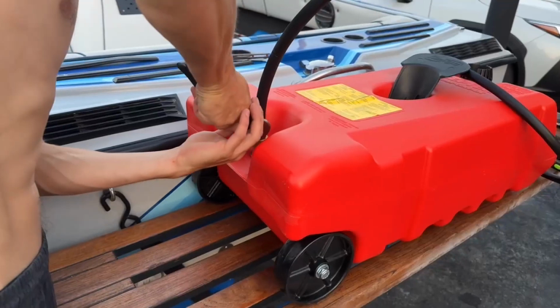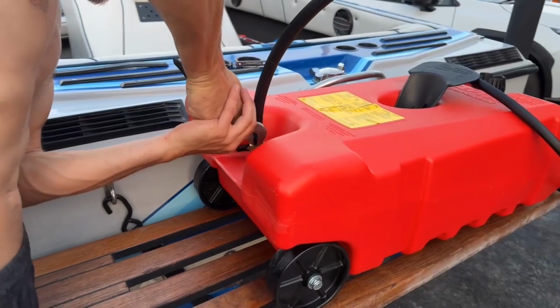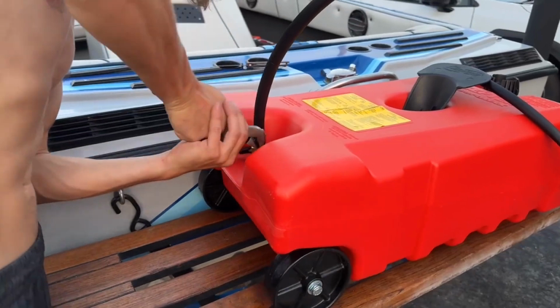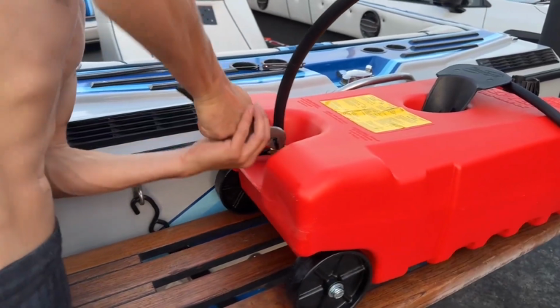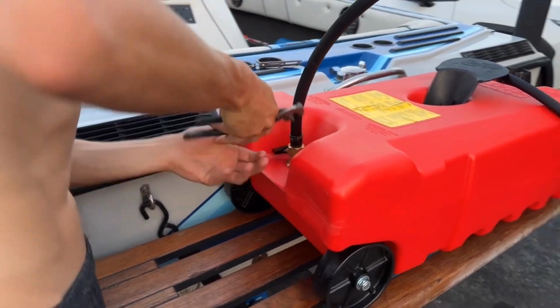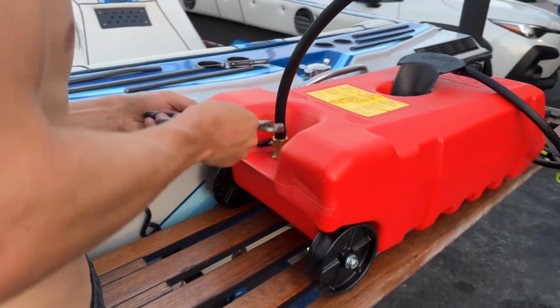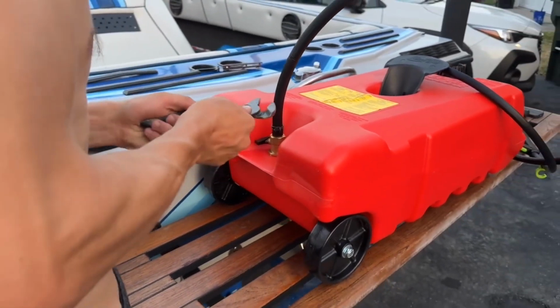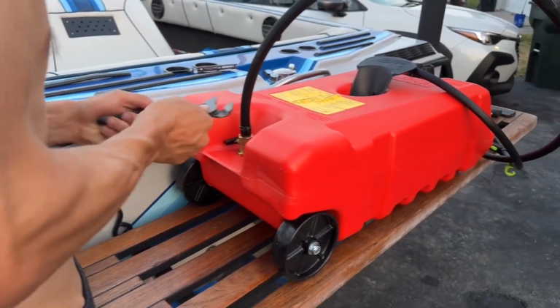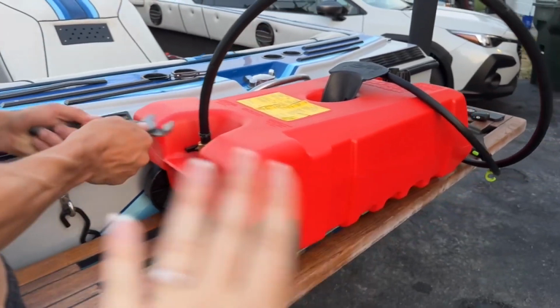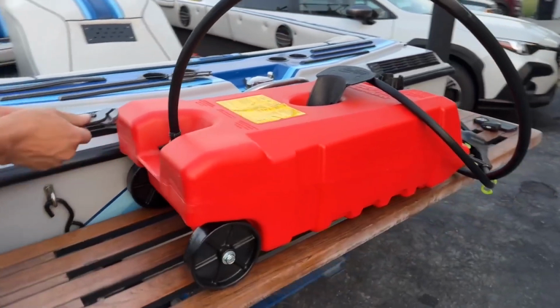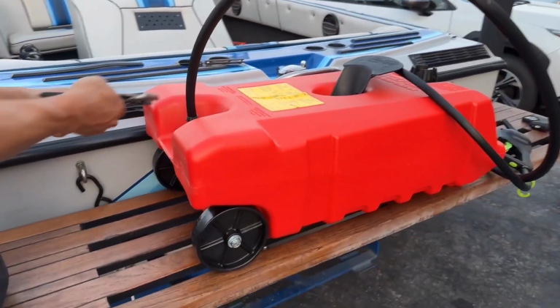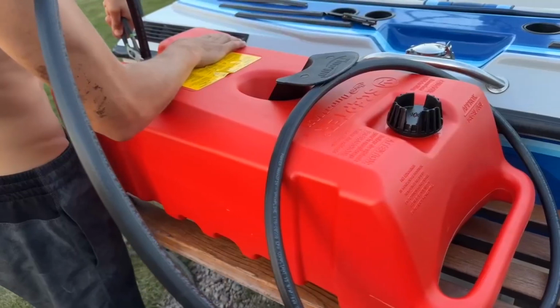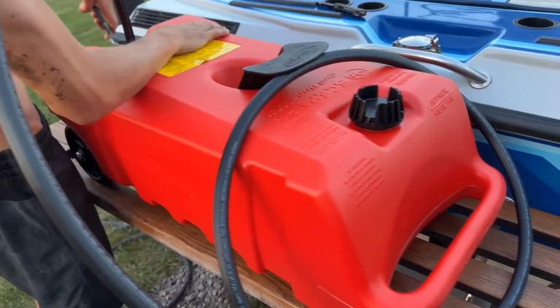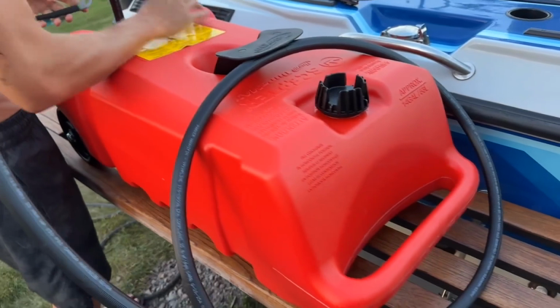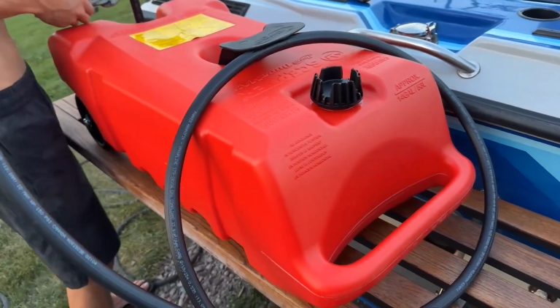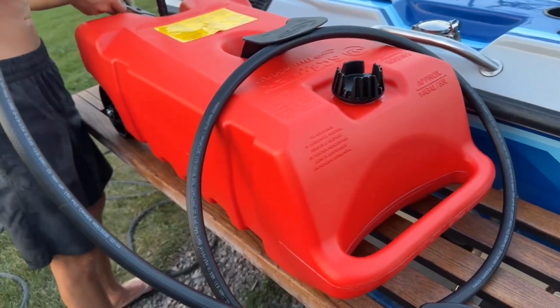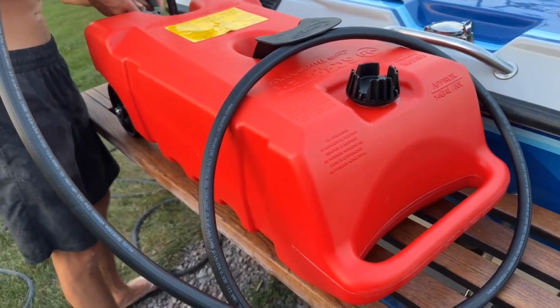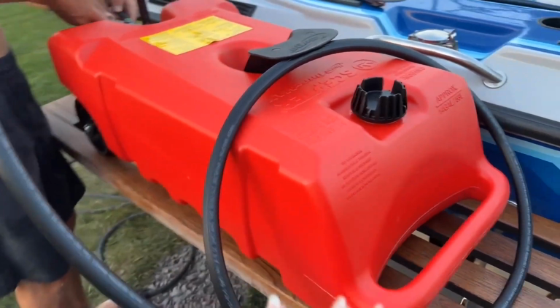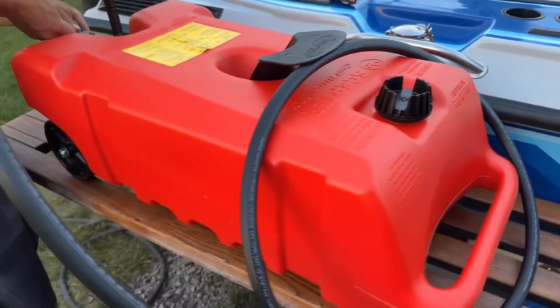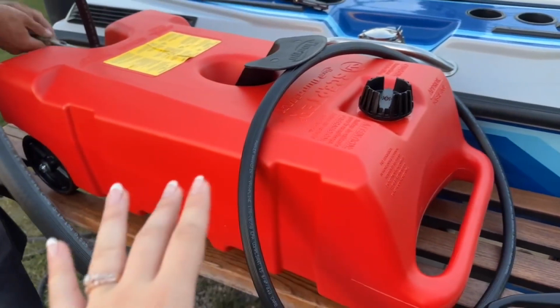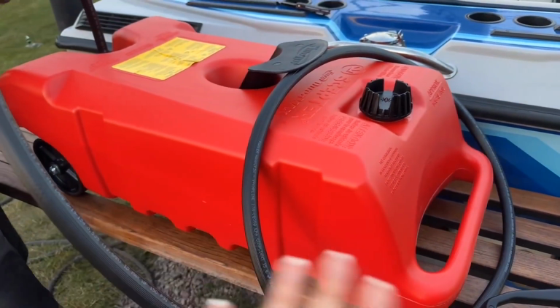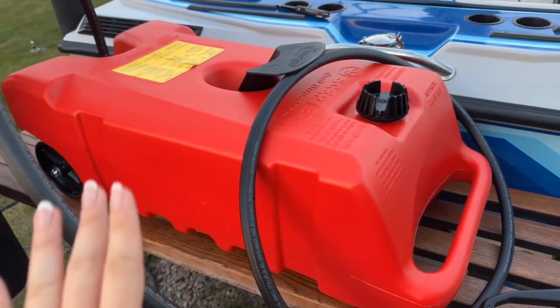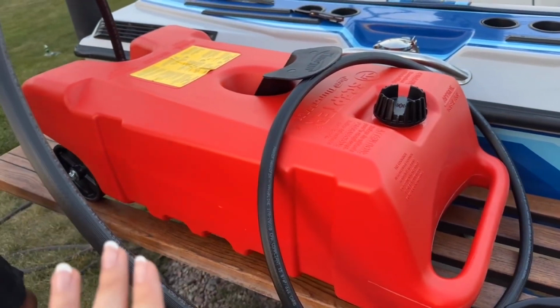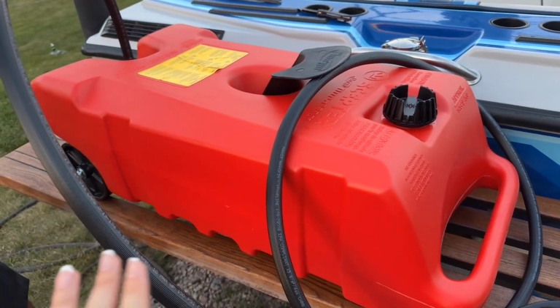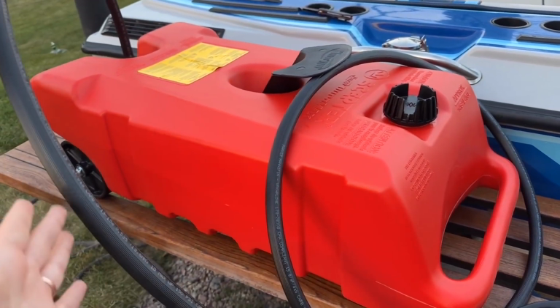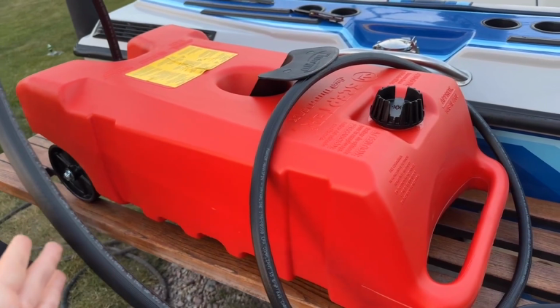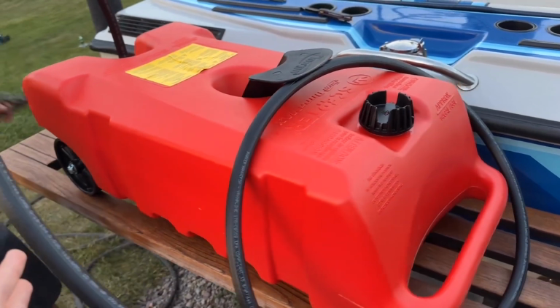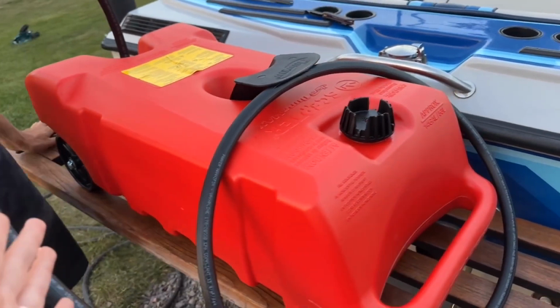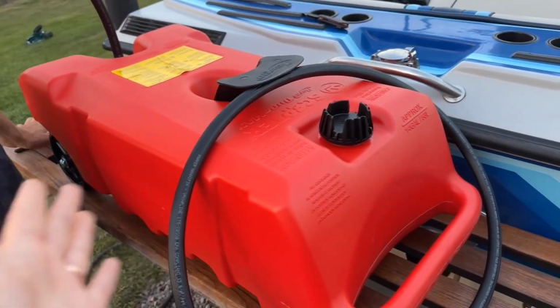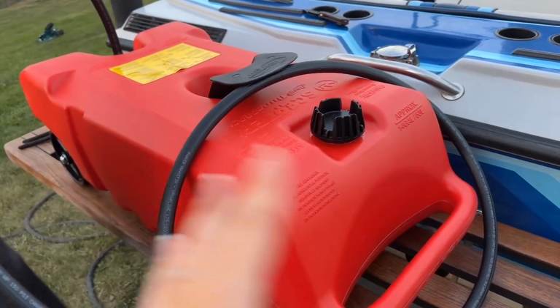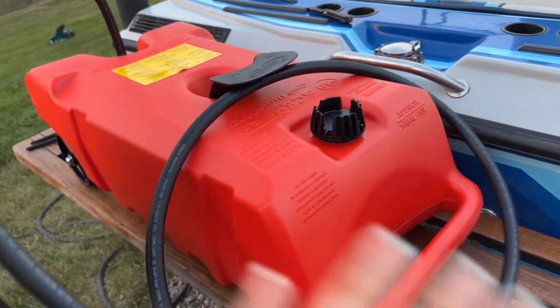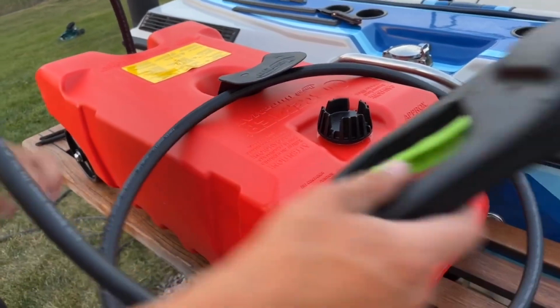You just got to make sure that you attach this hose correctly and tight so that there's no leakage. The nice thing about this gas tank is you can fill it up laying down or upright. Either way, it's super easy and it has wheels so it makes it super easy to move around wherever you want it.